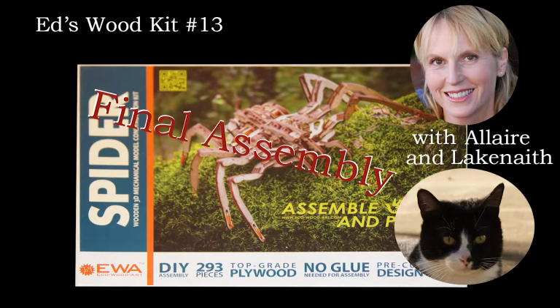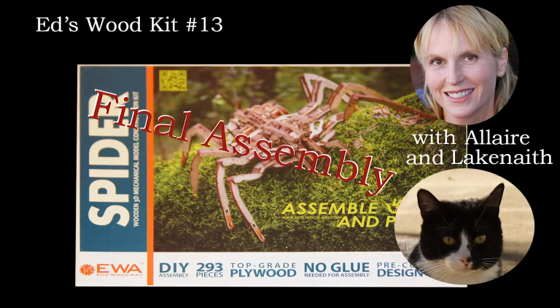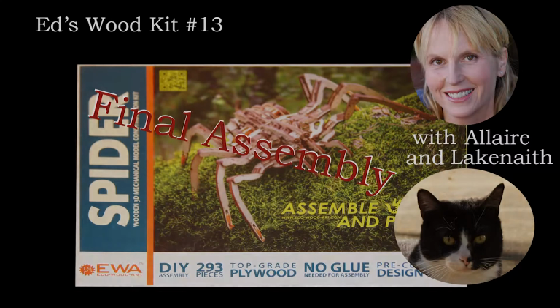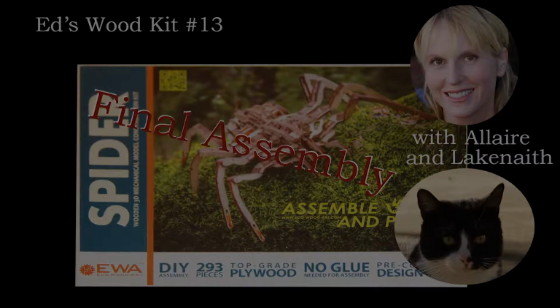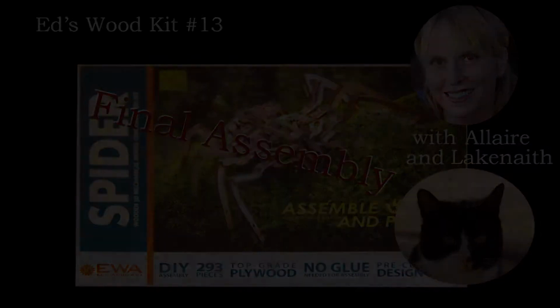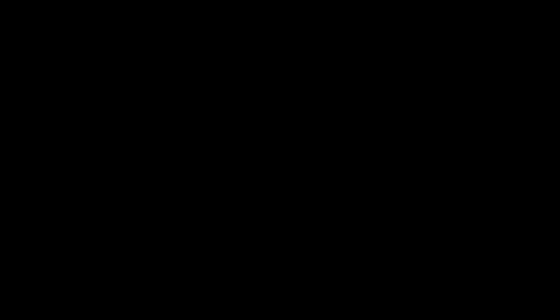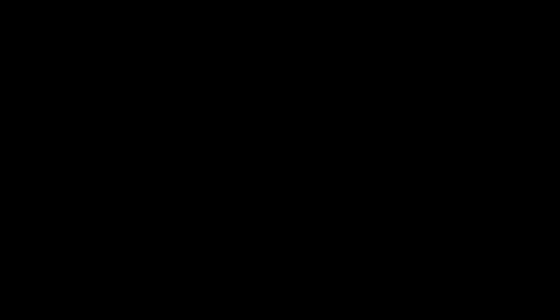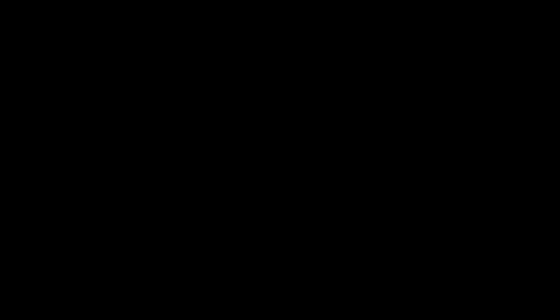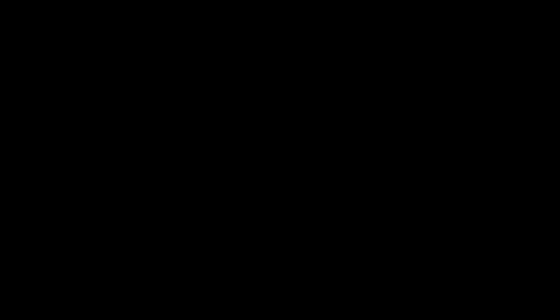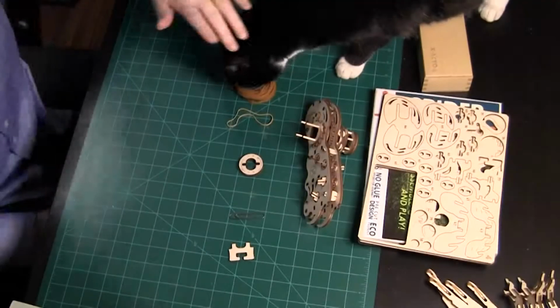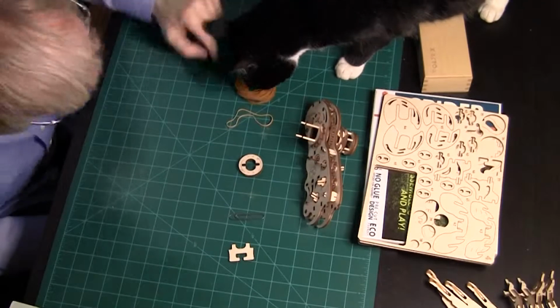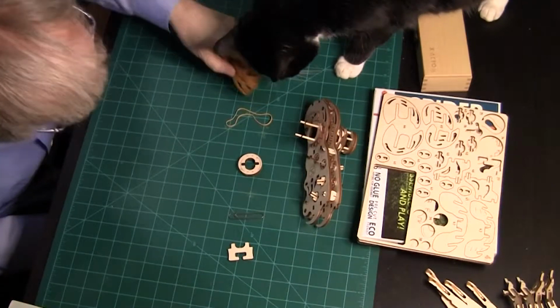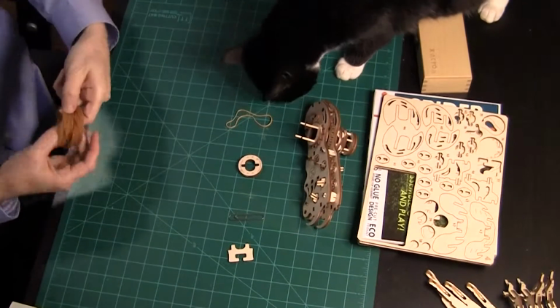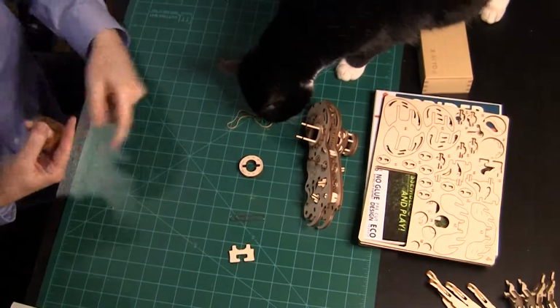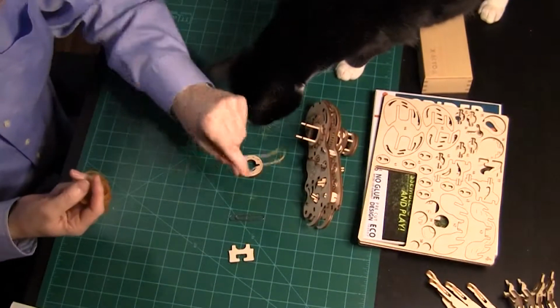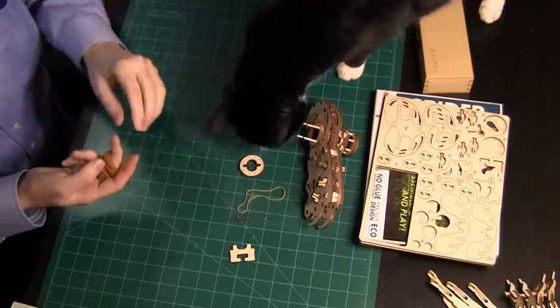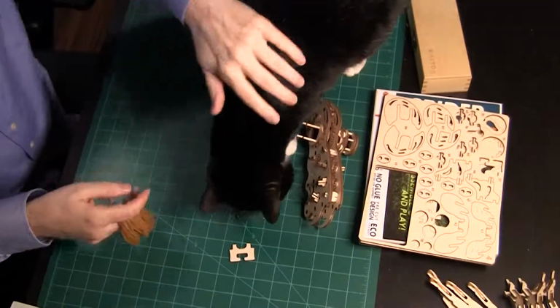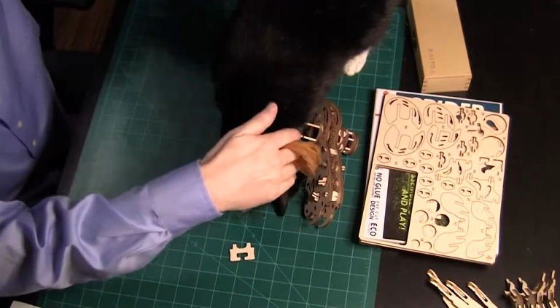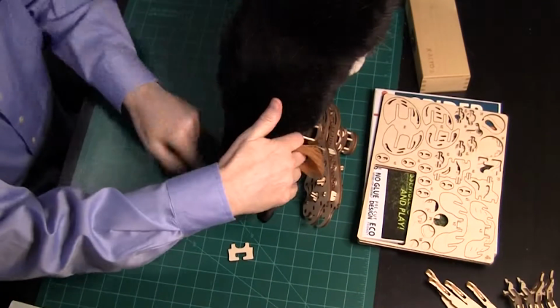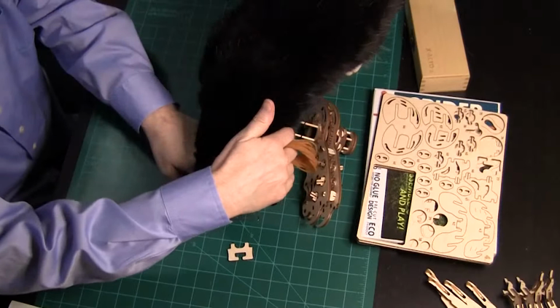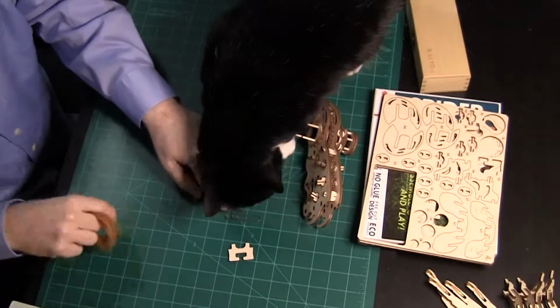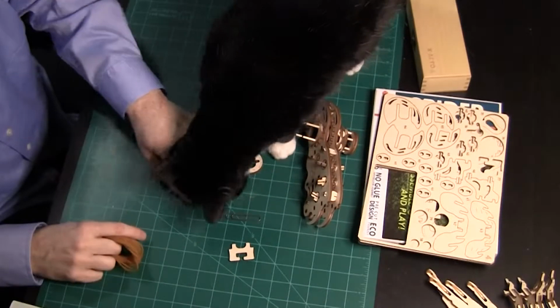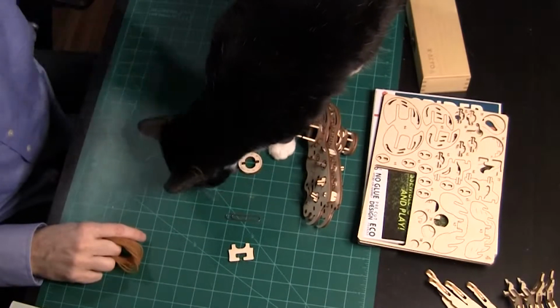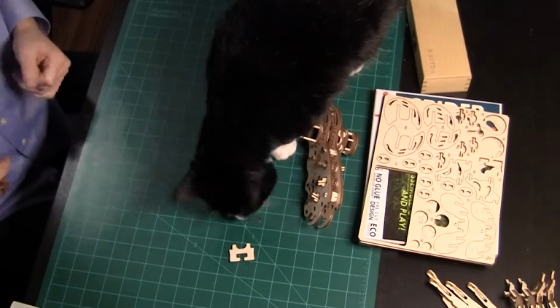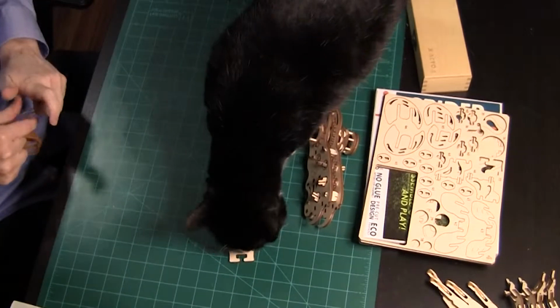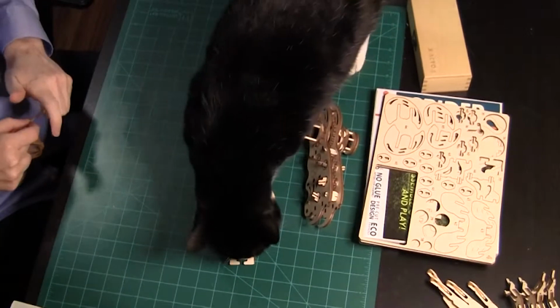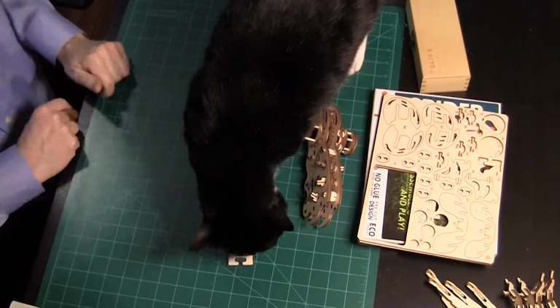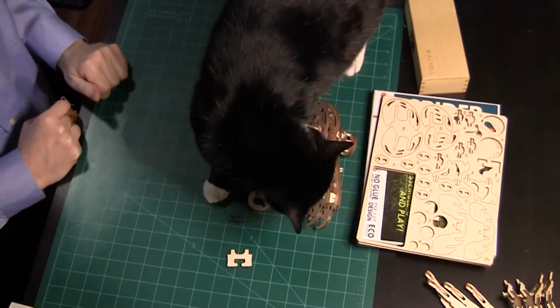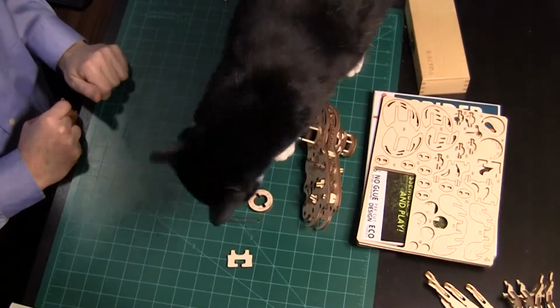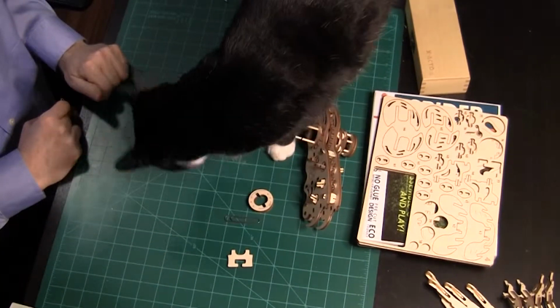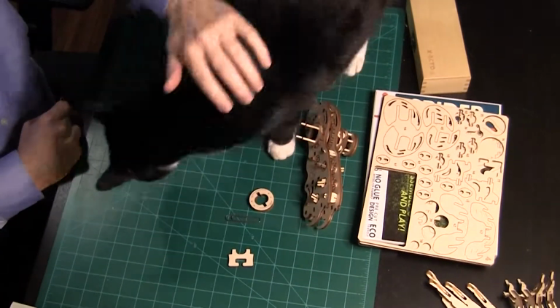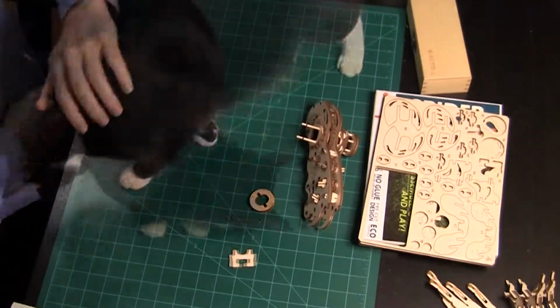Hello! Lakin 8th really likes rubber bands. Today we finish assembling the Spyder and take it for a test drive.